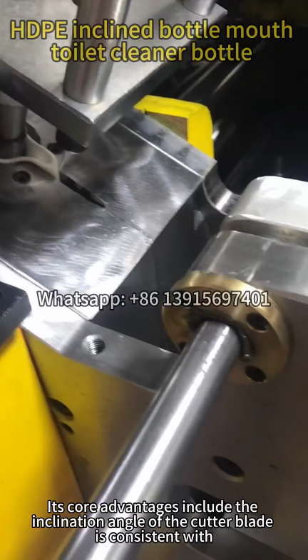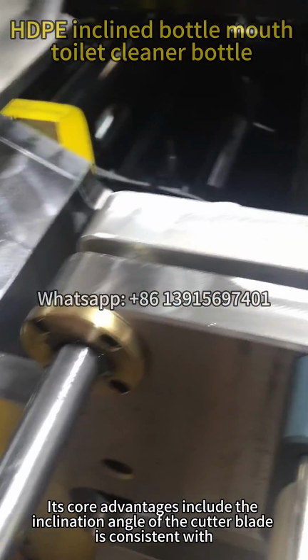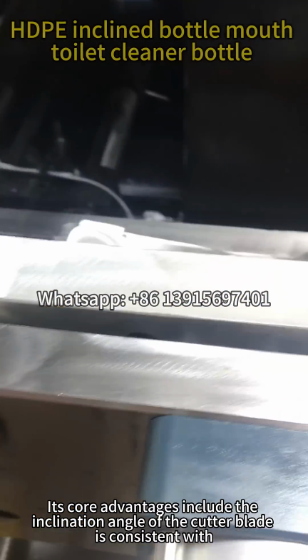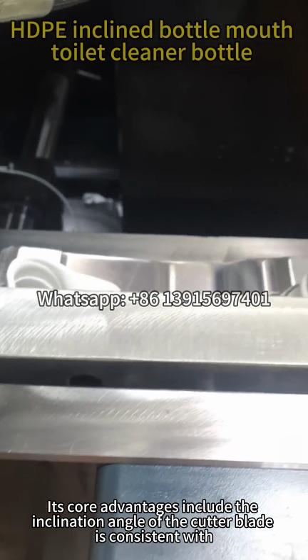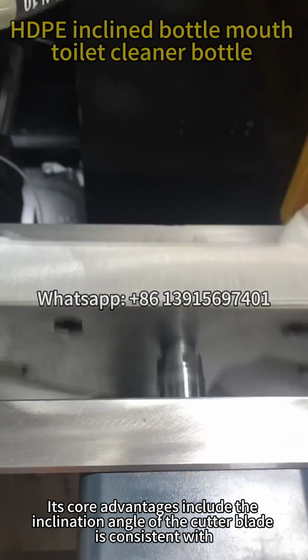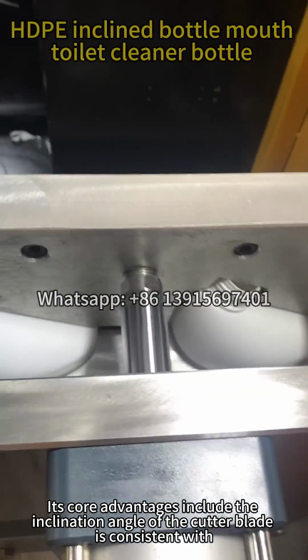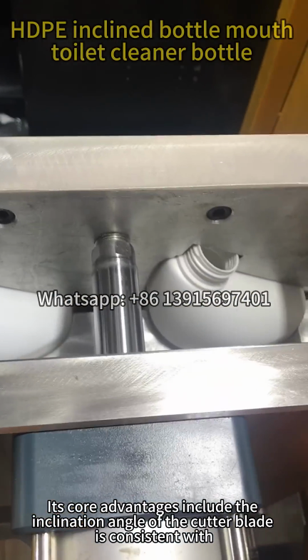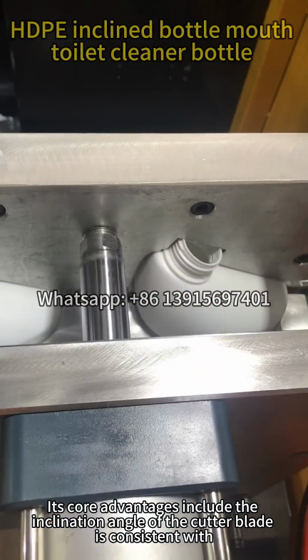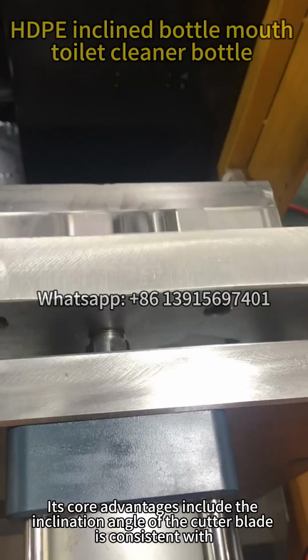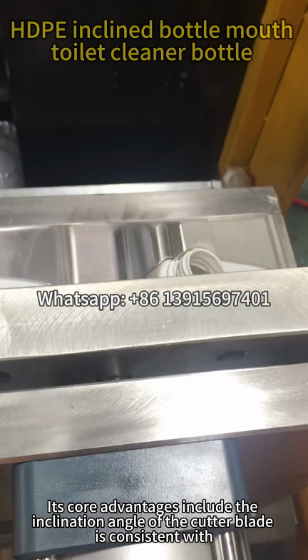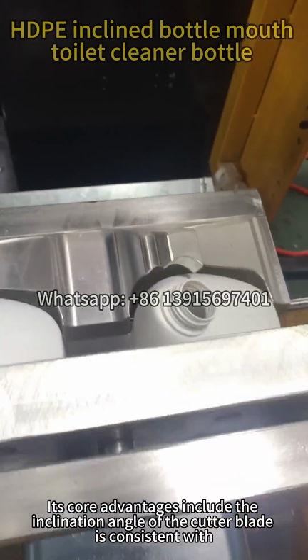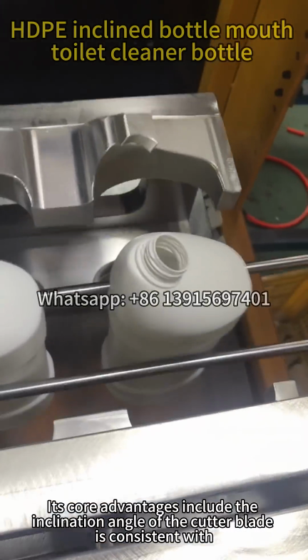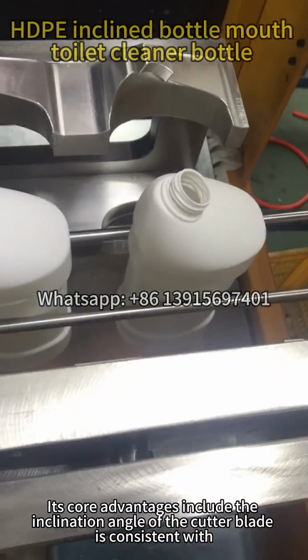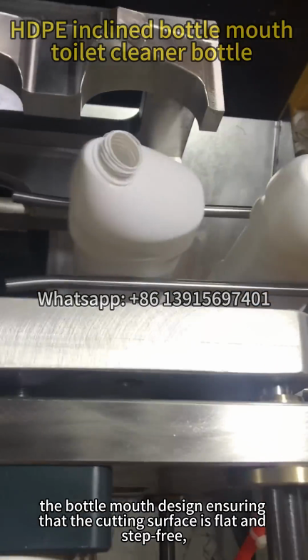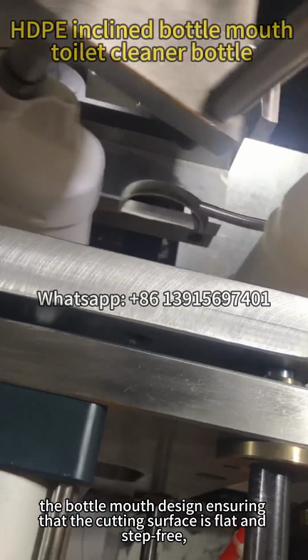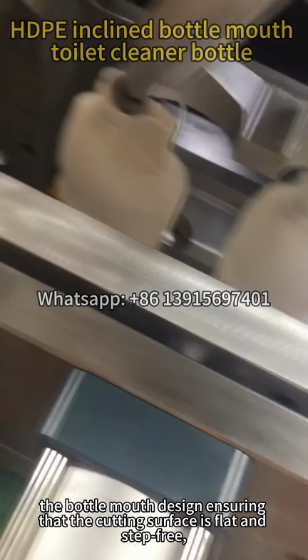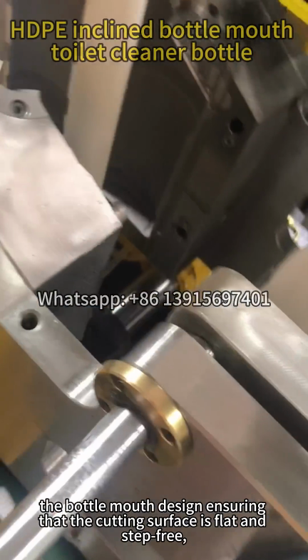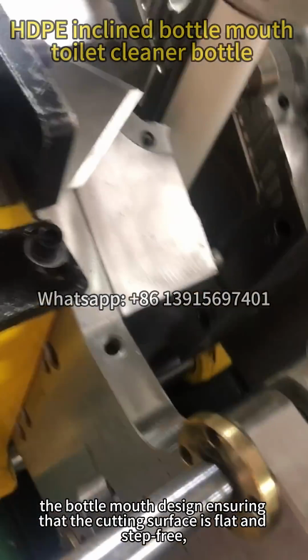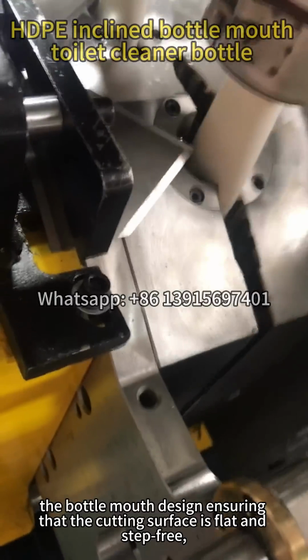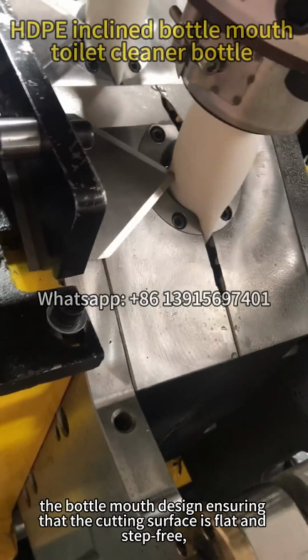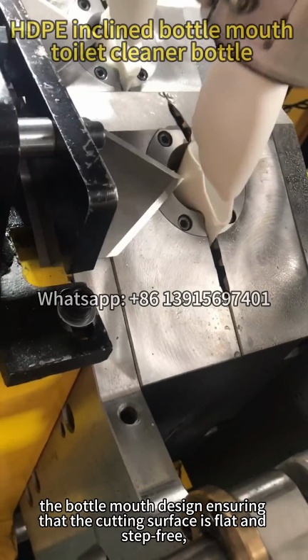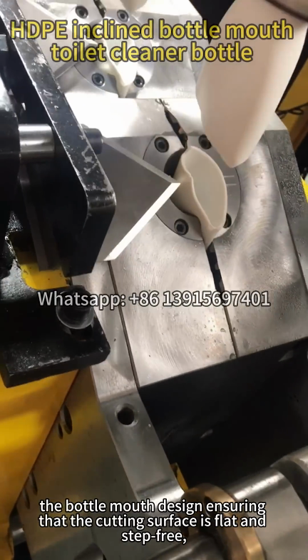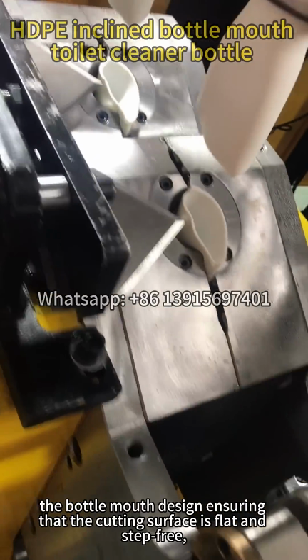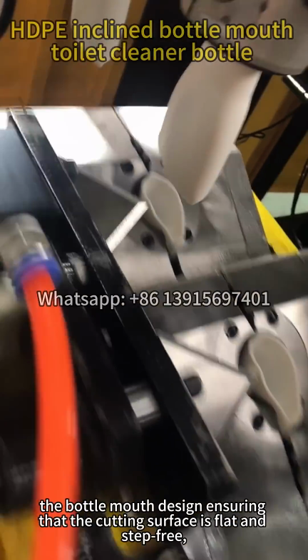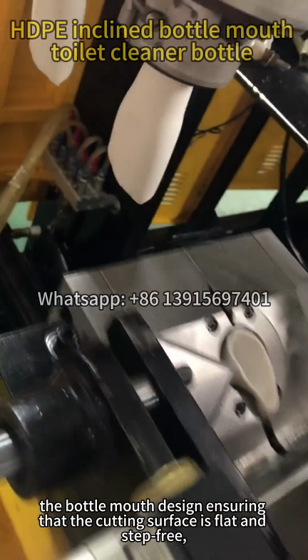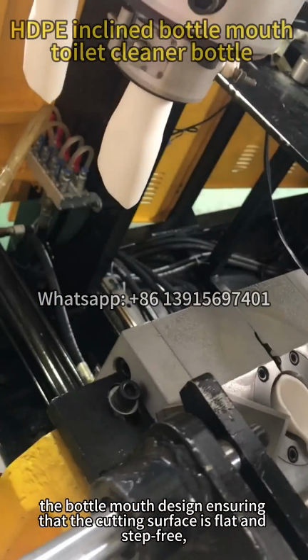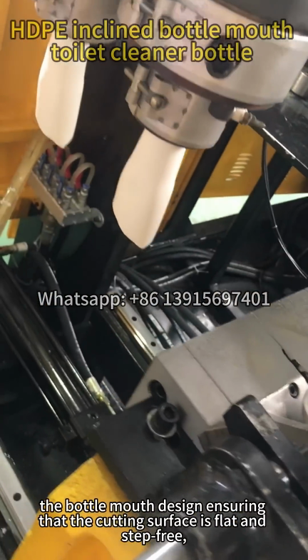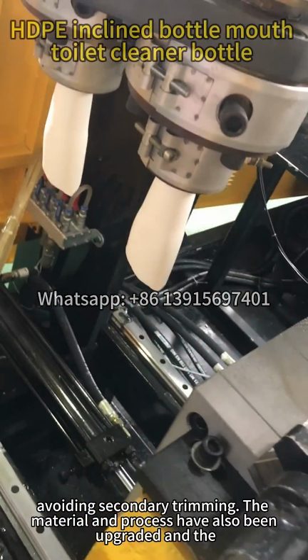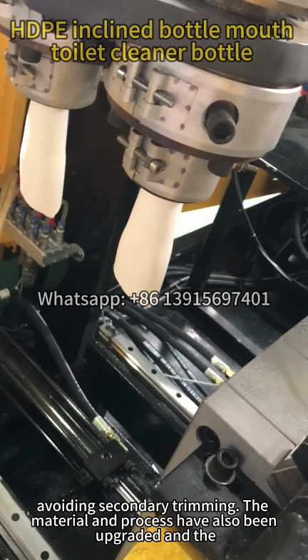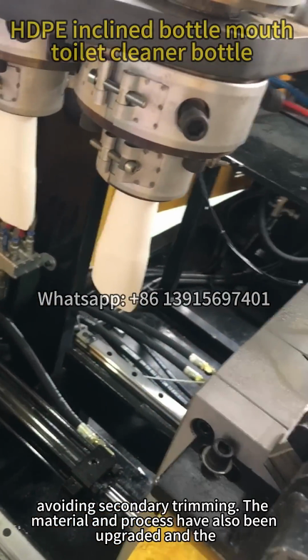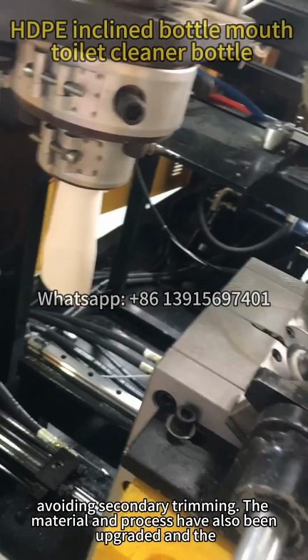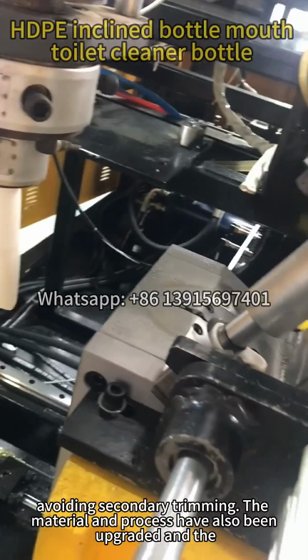Its core advantages include: the inclination angle of the cutter blade is consistent with the bottle mouth design, ensuring that the cutting surface is flat and step-free, avoiding secondary trimming.